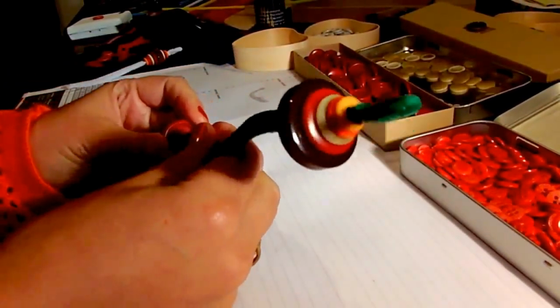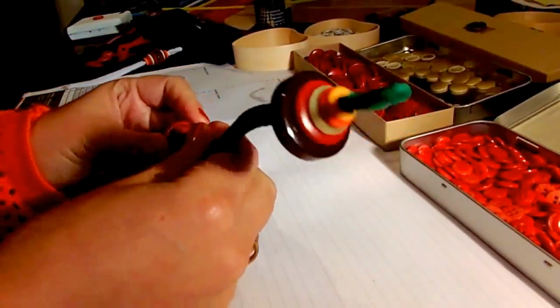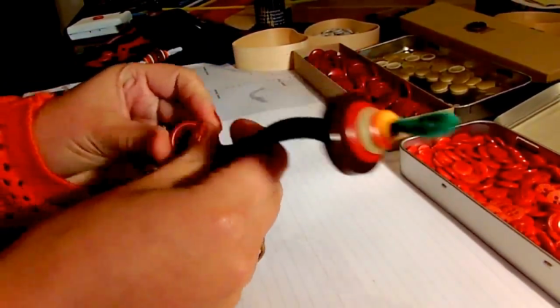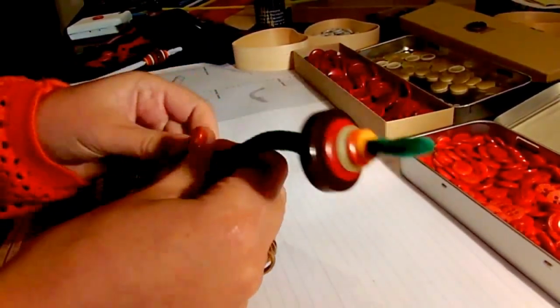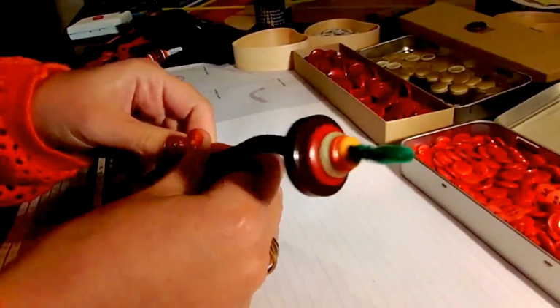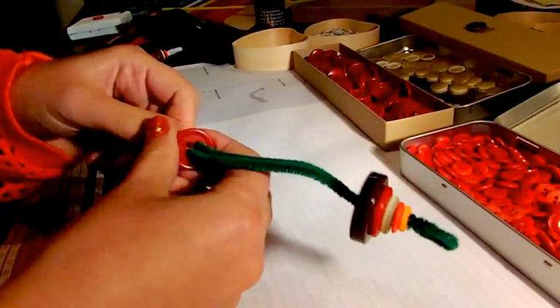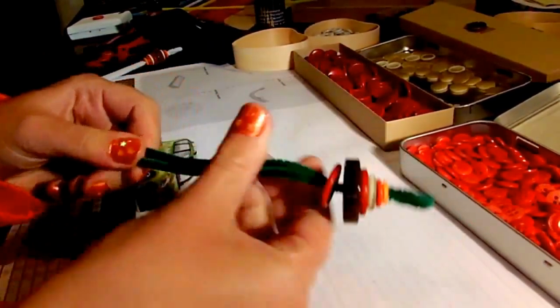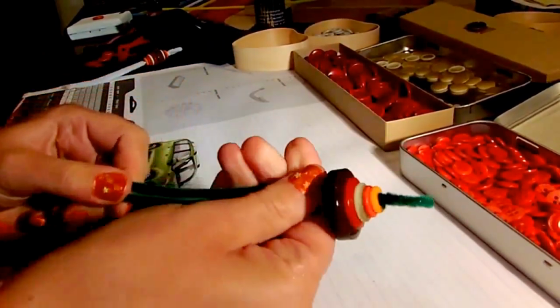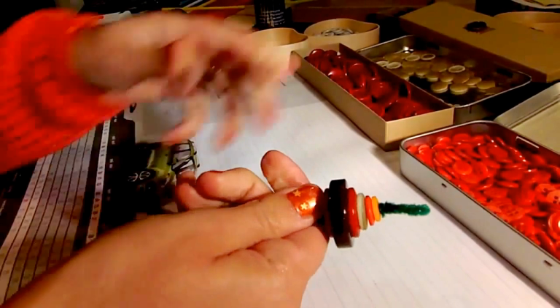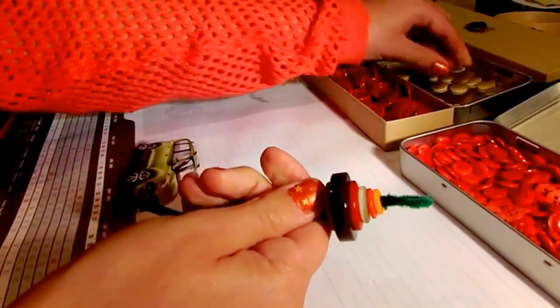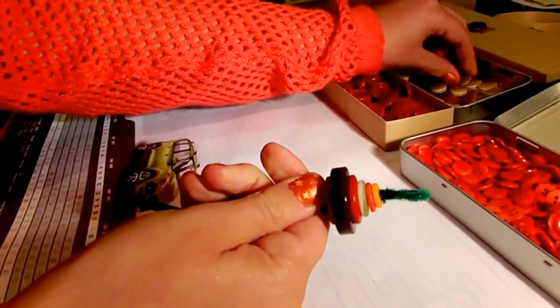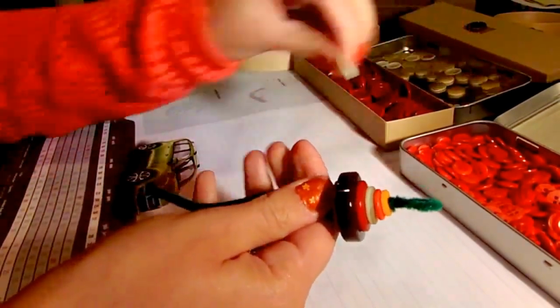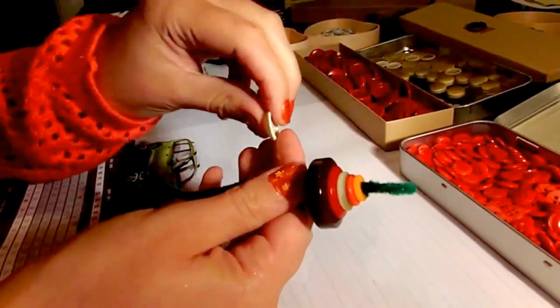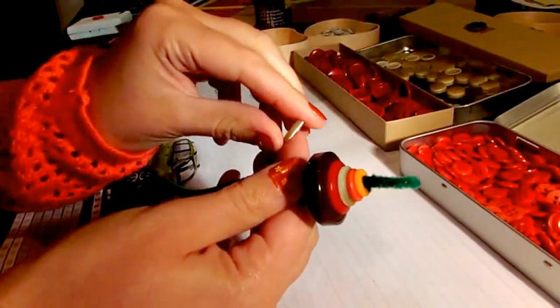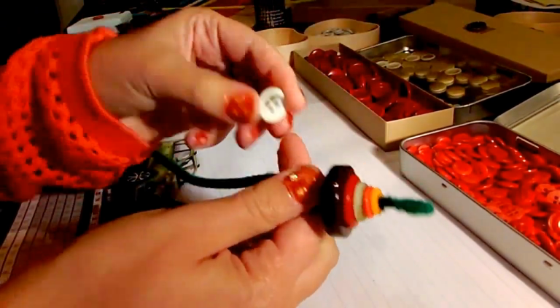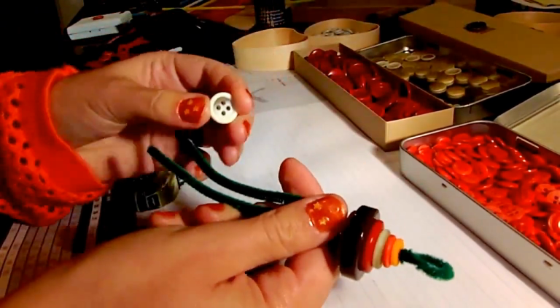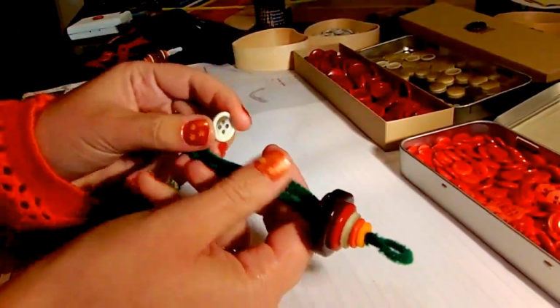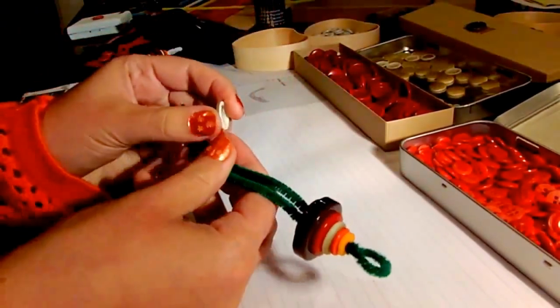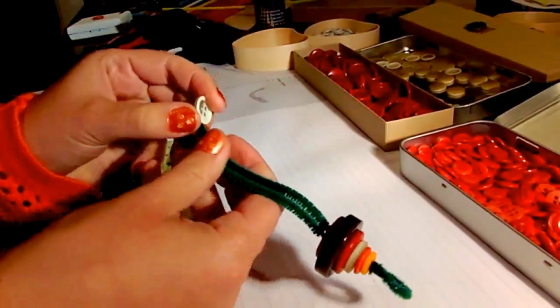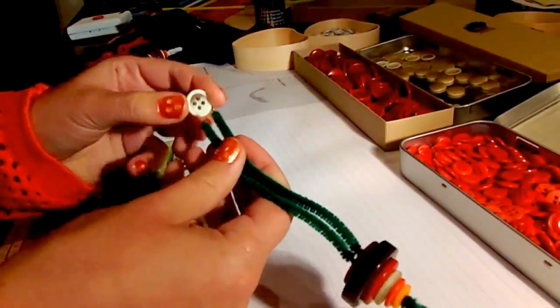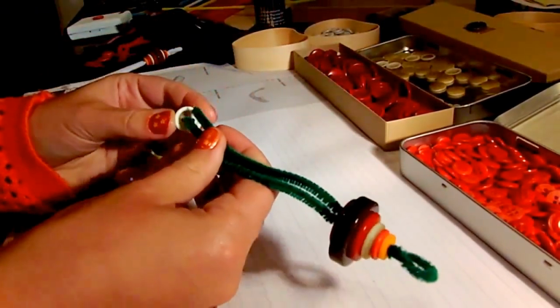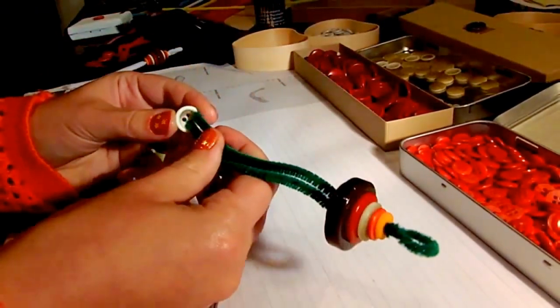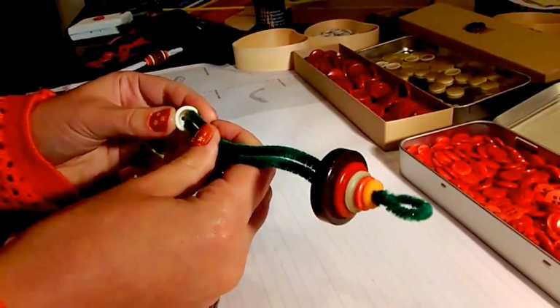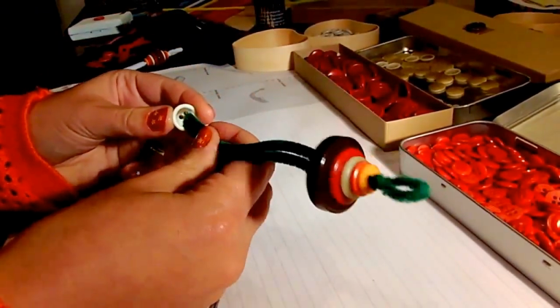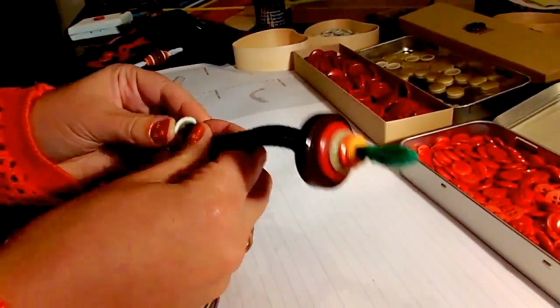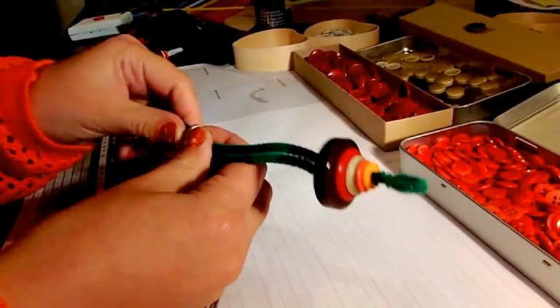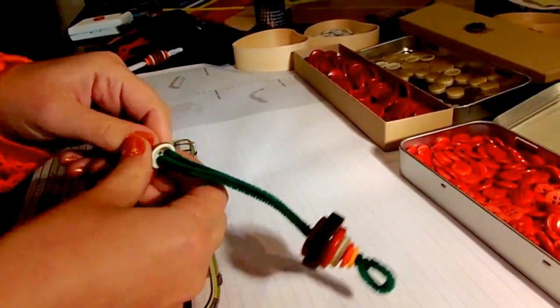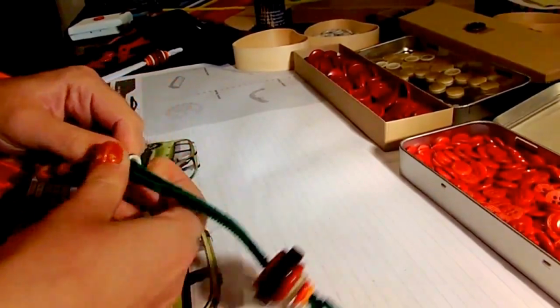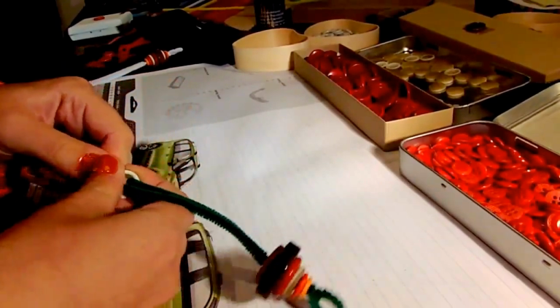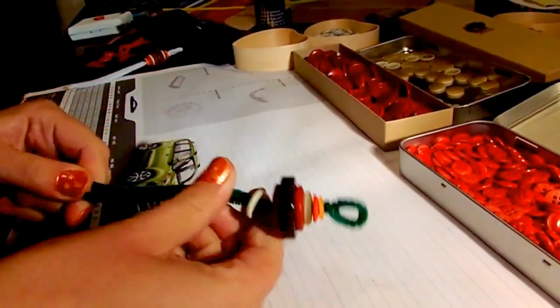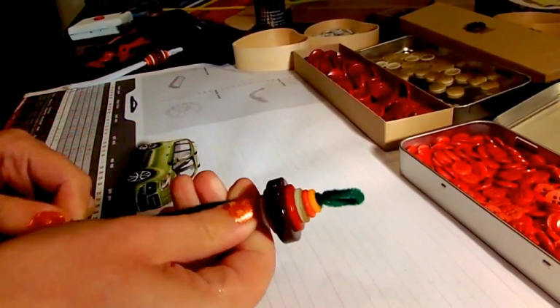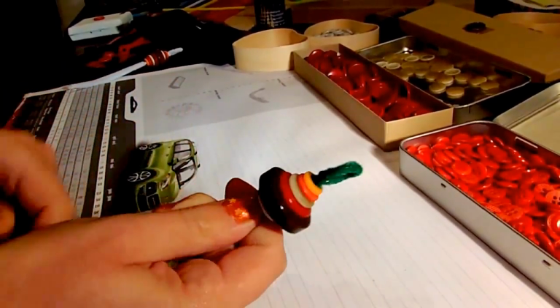I'm going to put the flat side of the buttons upwards, as you can see. Flat side upwards. And now I'm going from big to small.